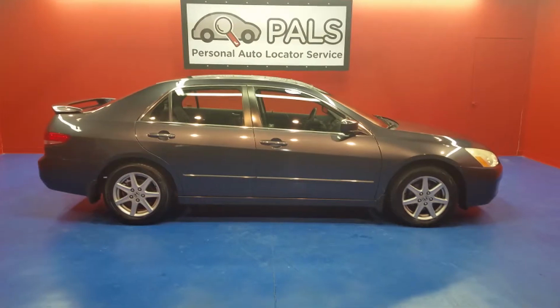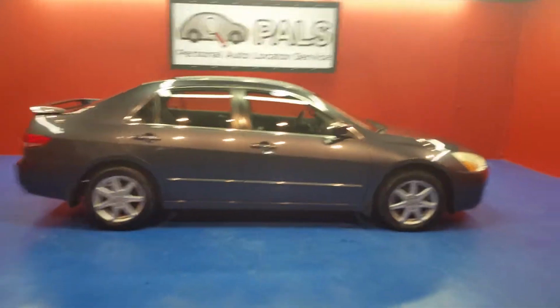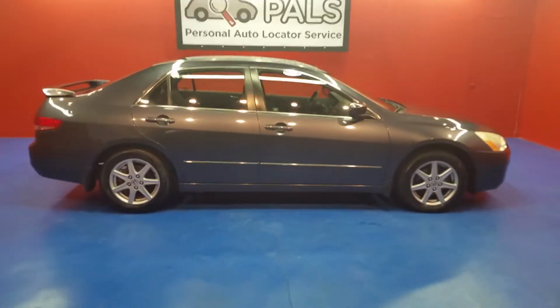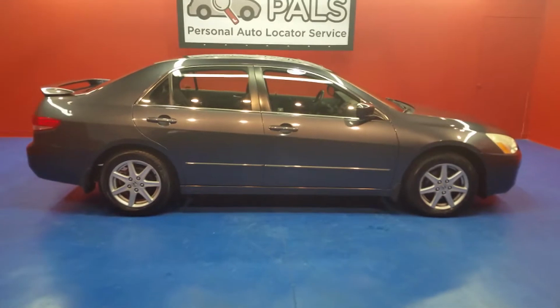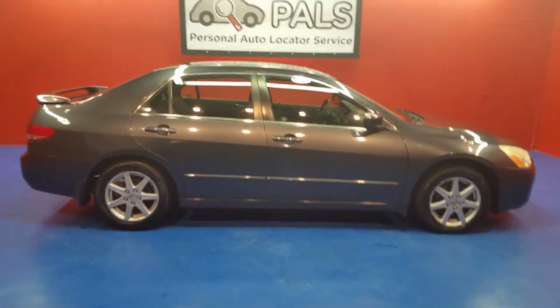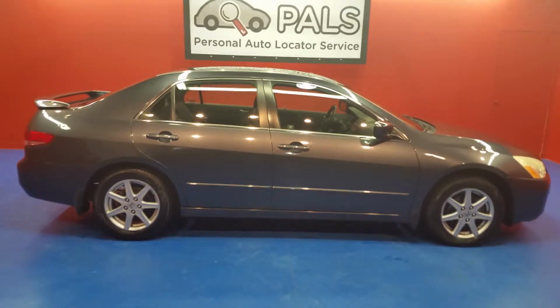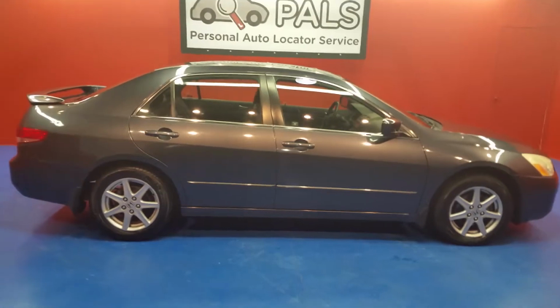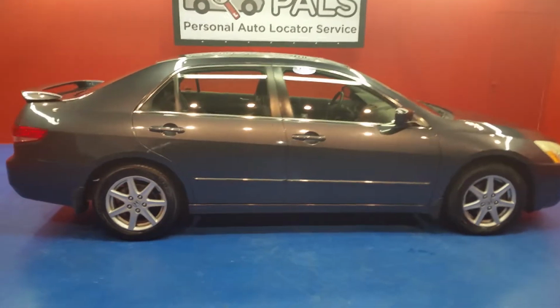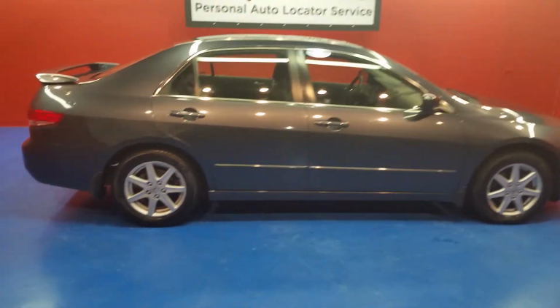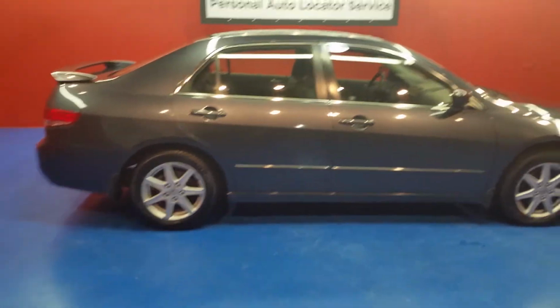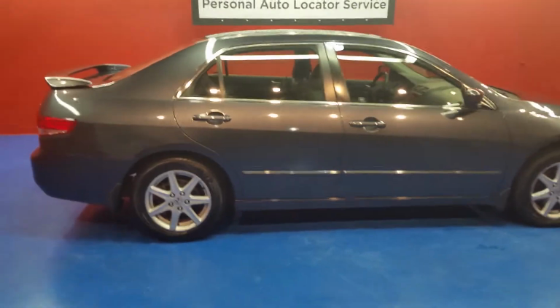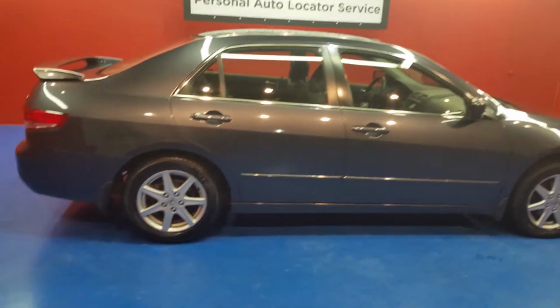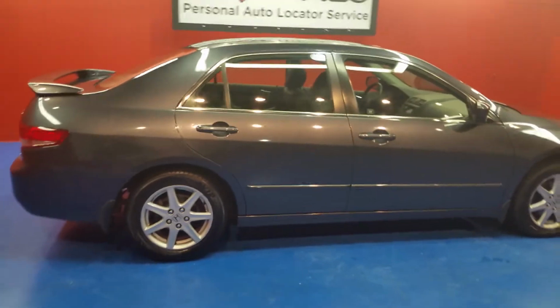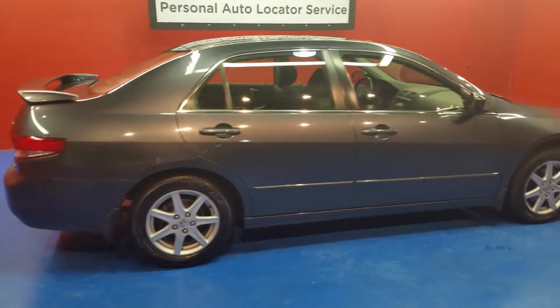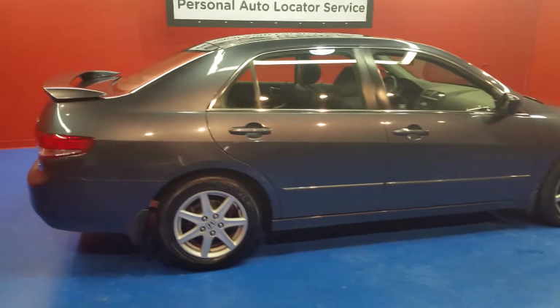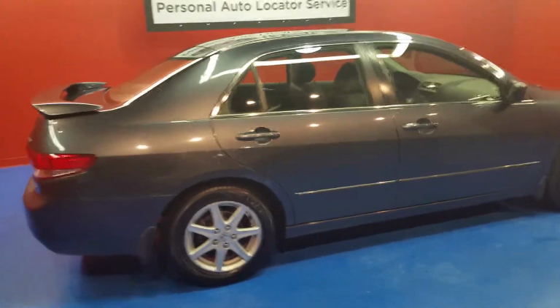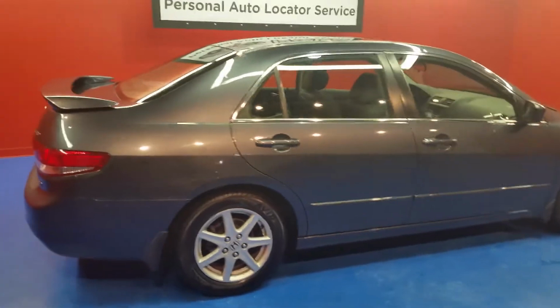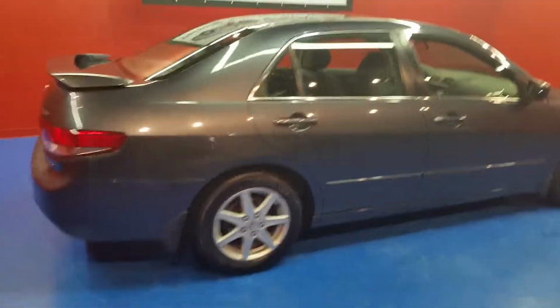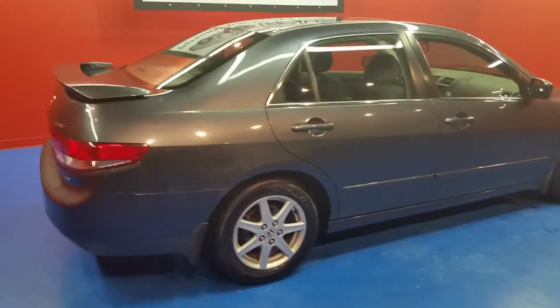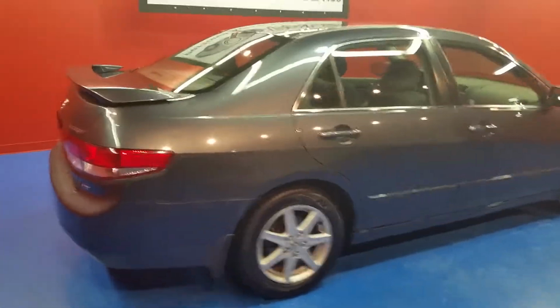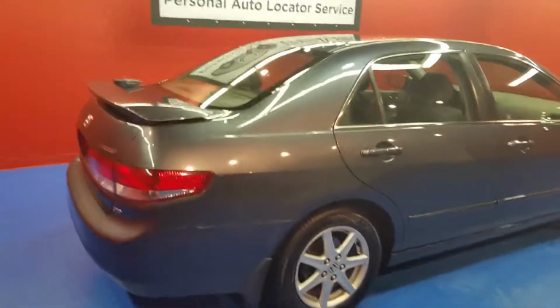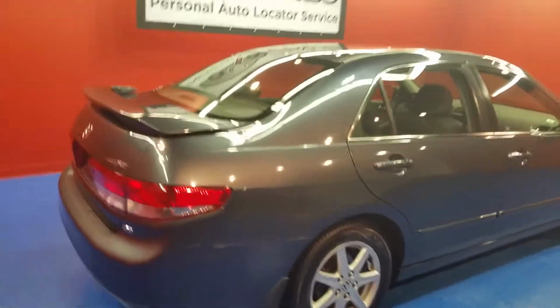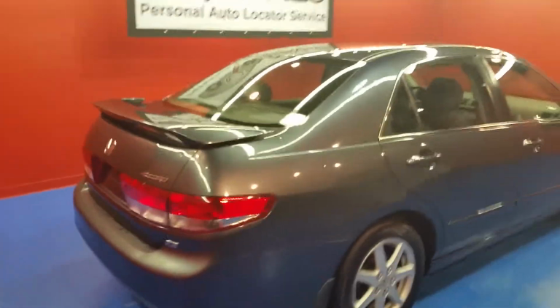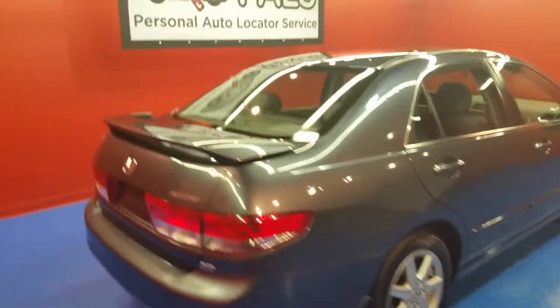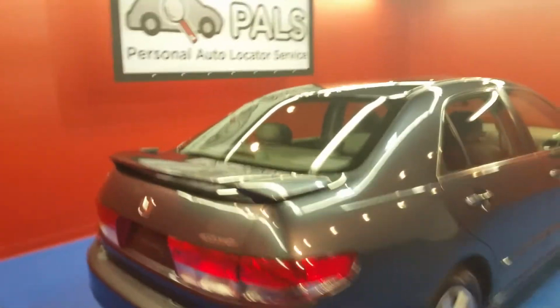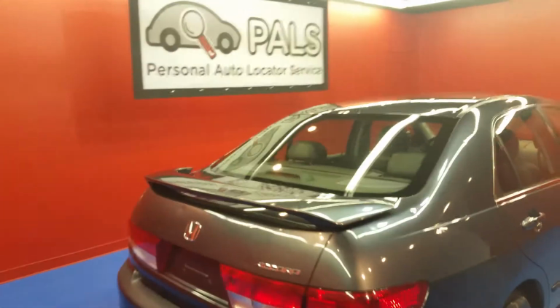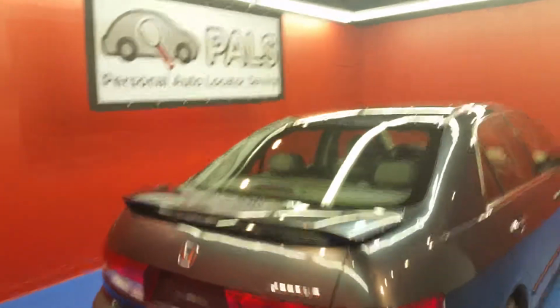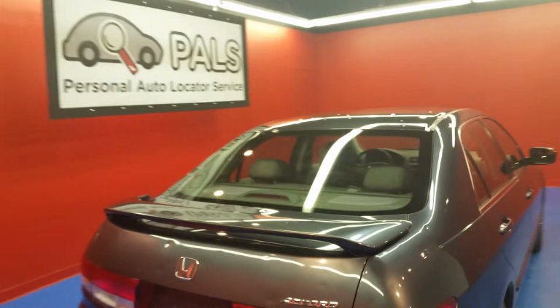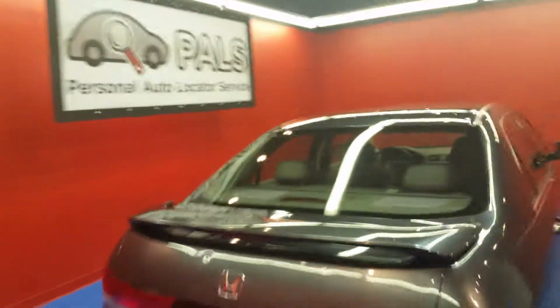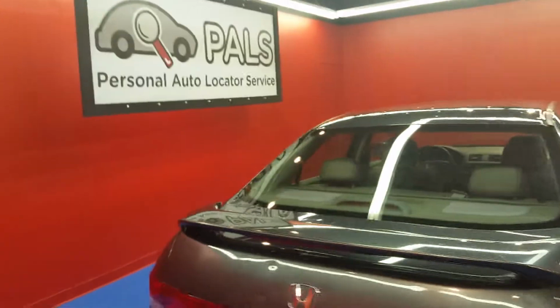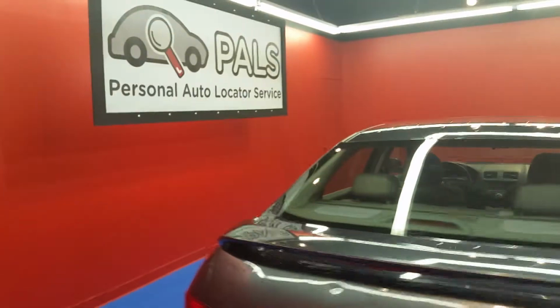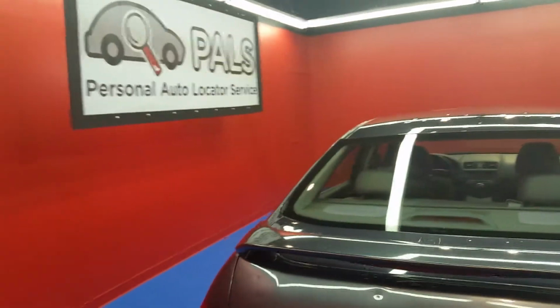This is a 2003 Honda Accord EX. It features a V6 with automatic transmission, it's a four-door sedan, it has 16-inch wheels, and it also has a sunroof.